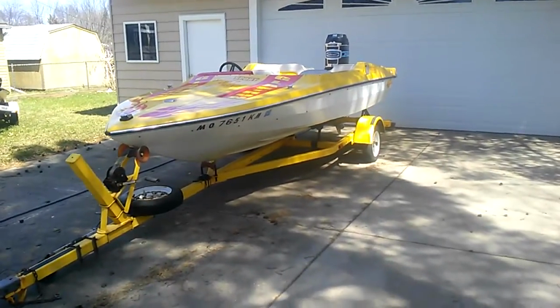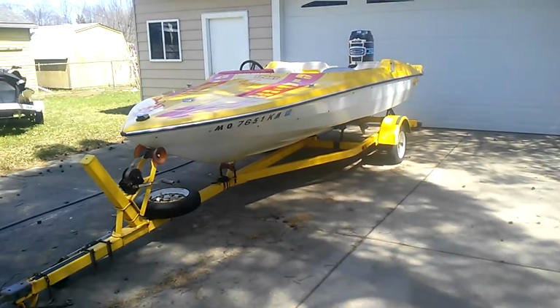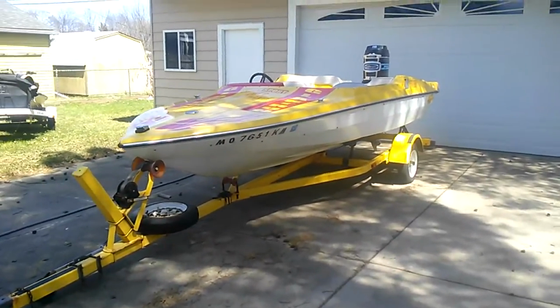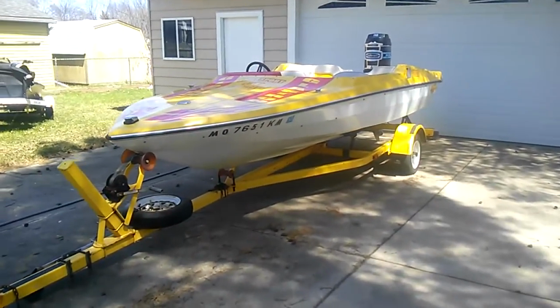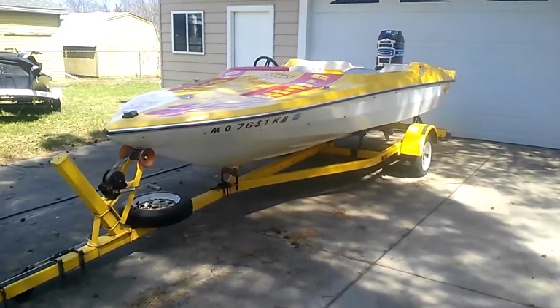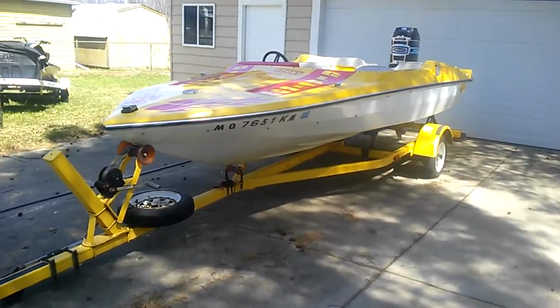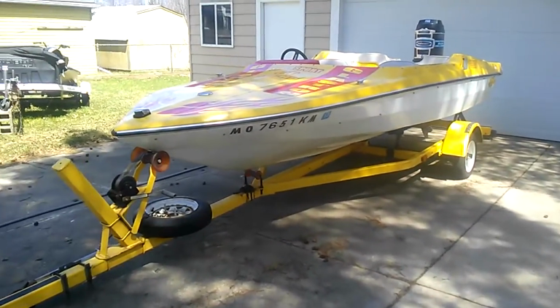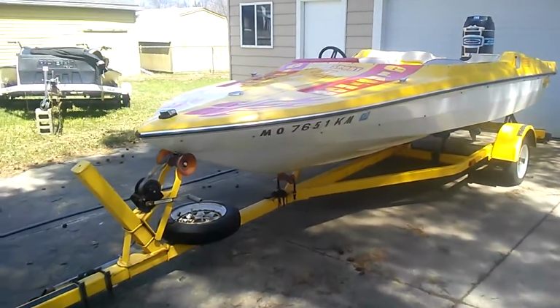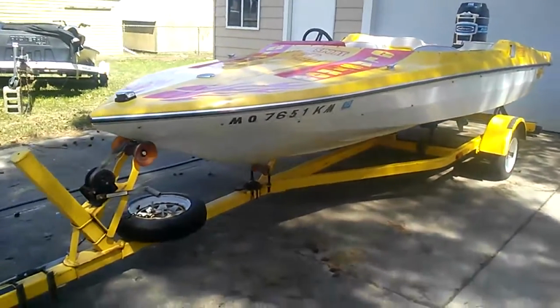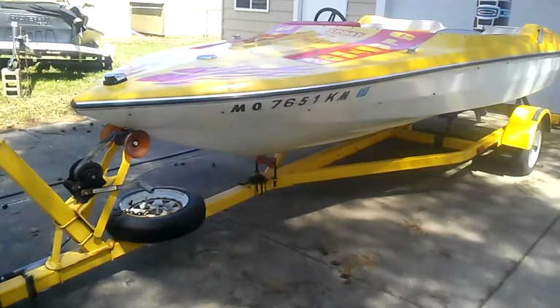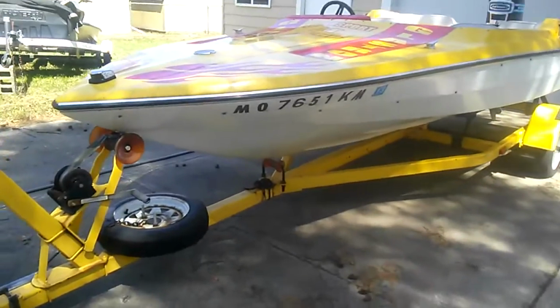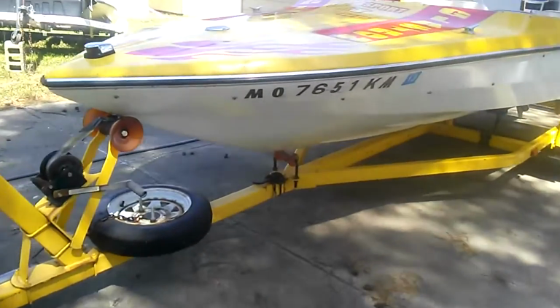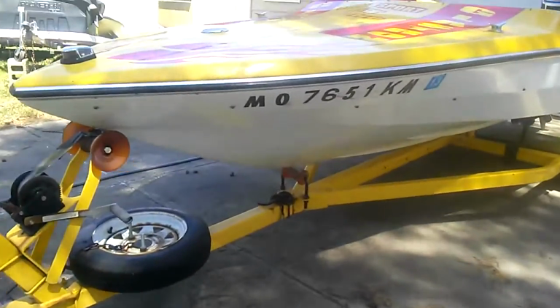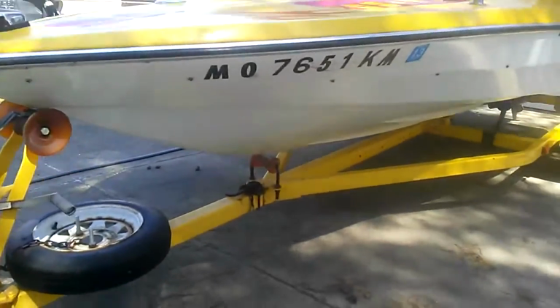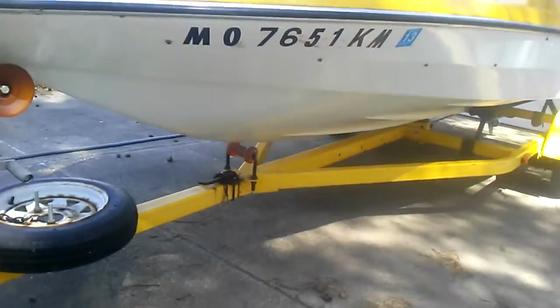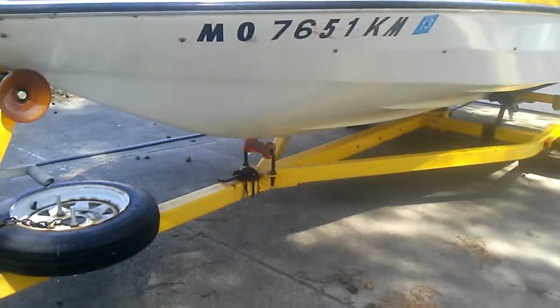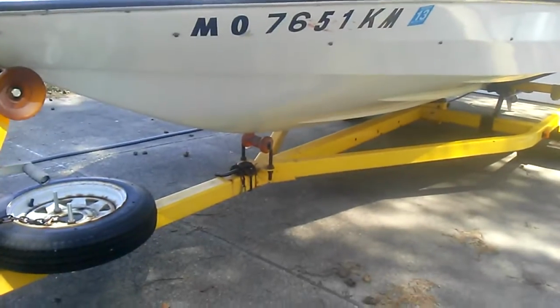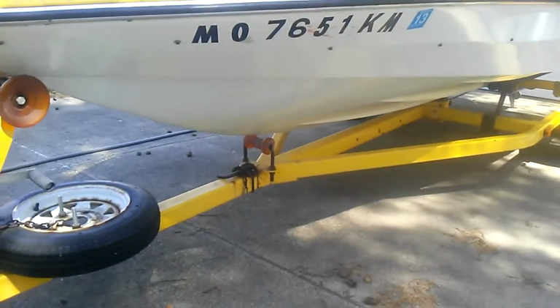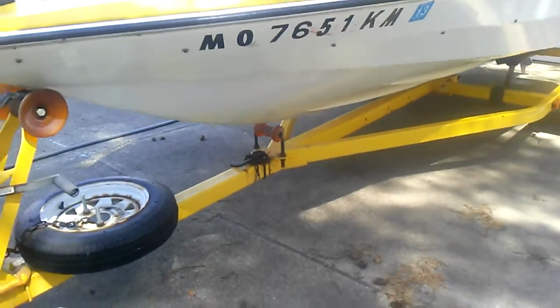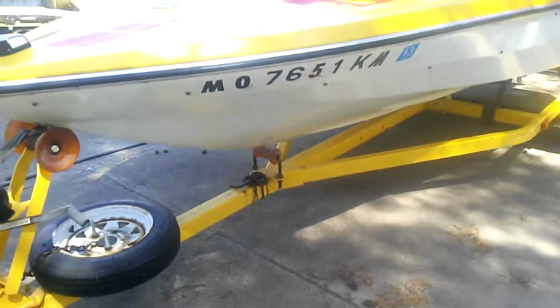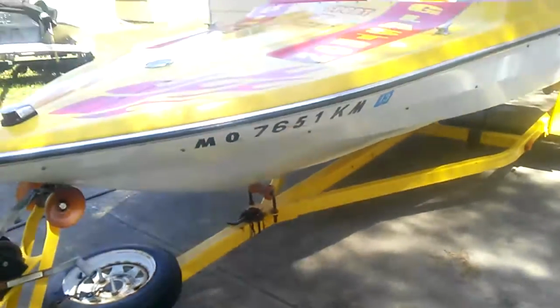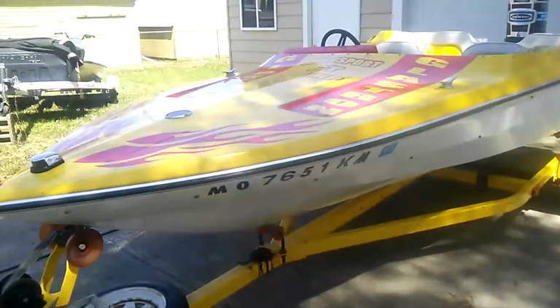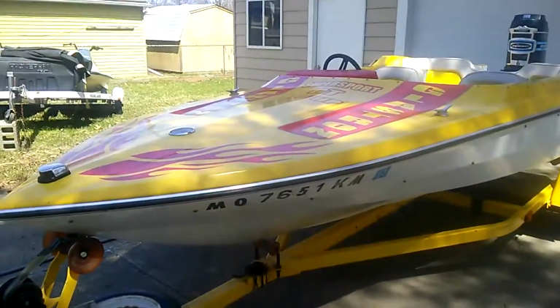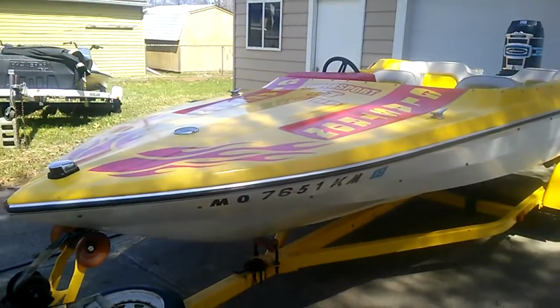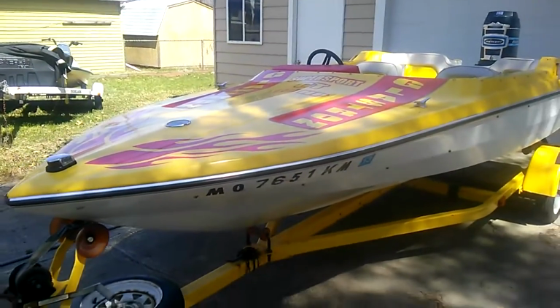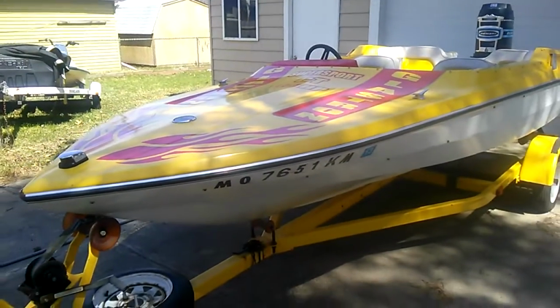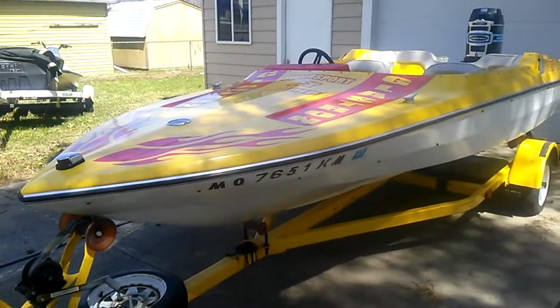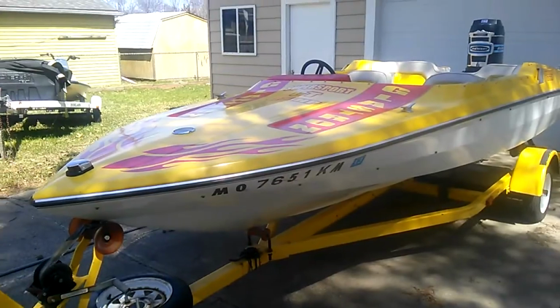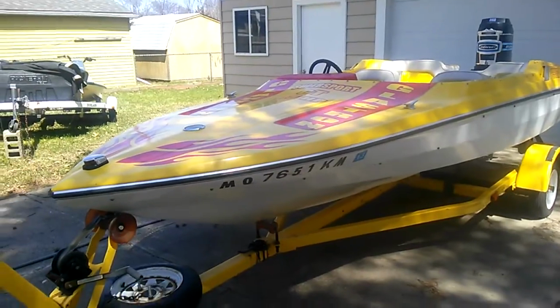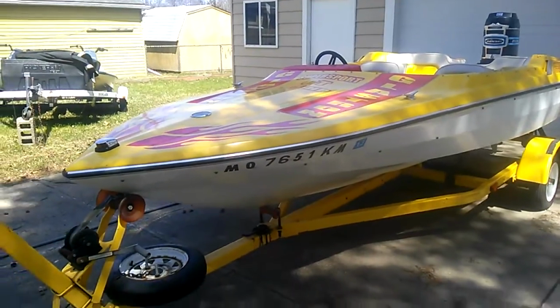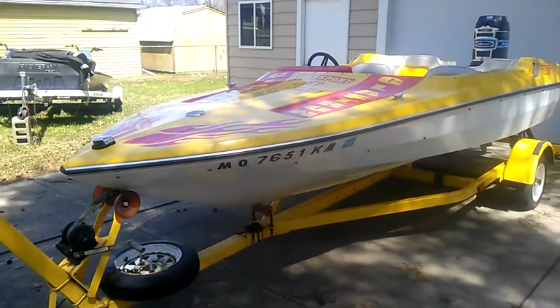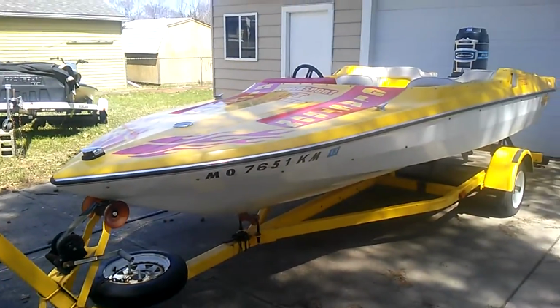What I mean by tilt trailer is you can pull the pin, and then the trailer lifts up, and you can get the boat in the water if you choose to do it that way.